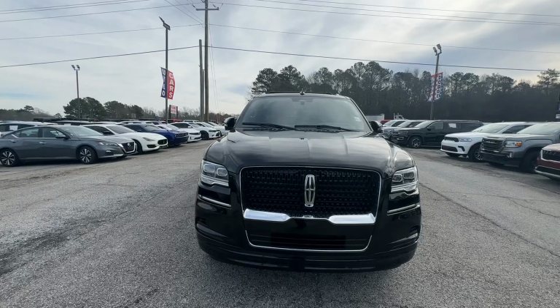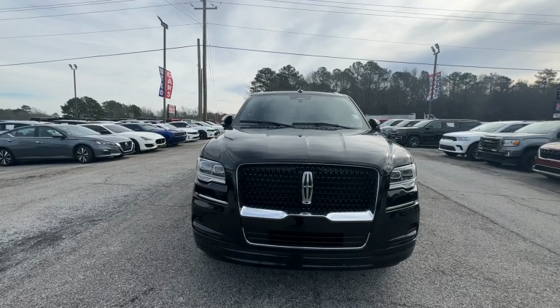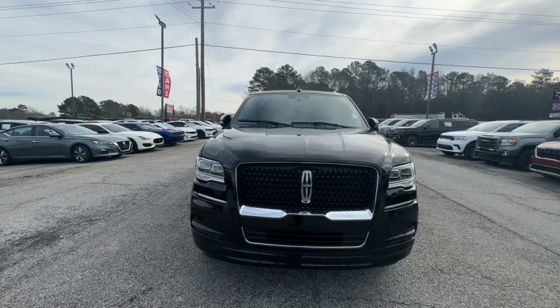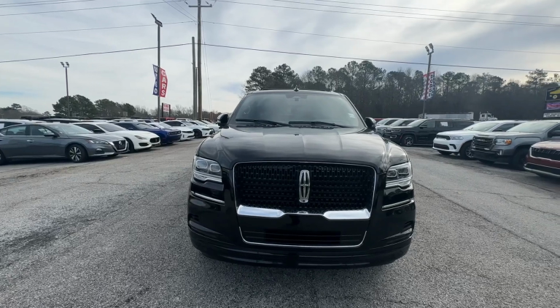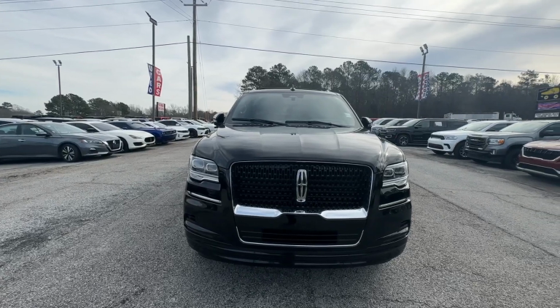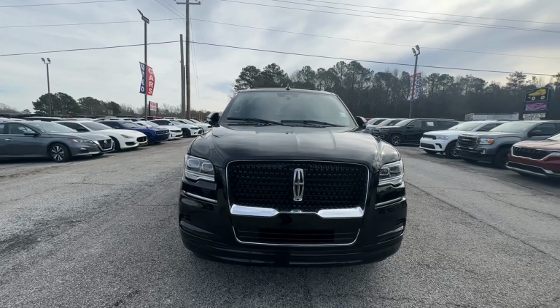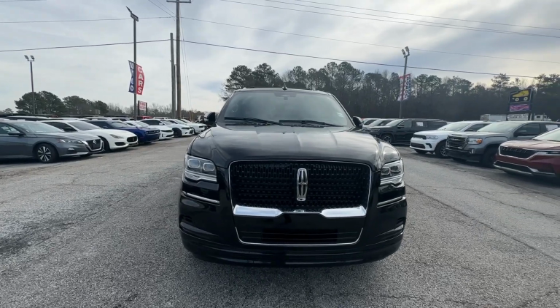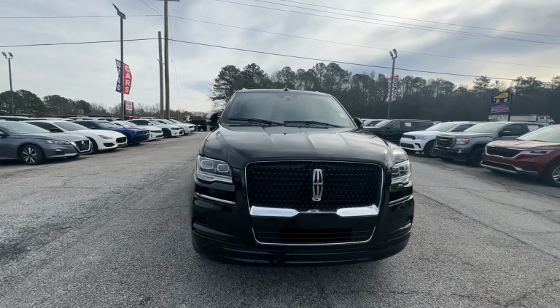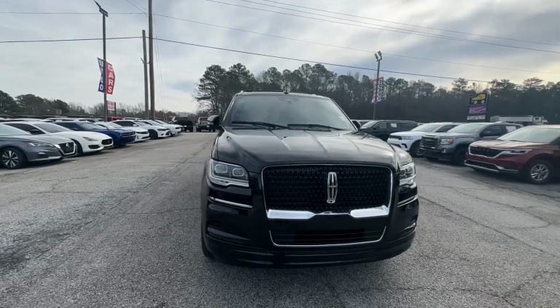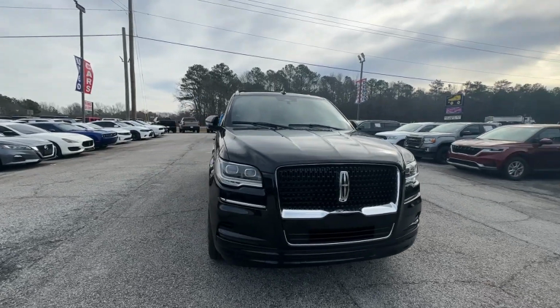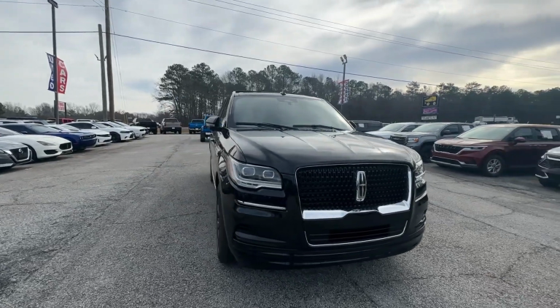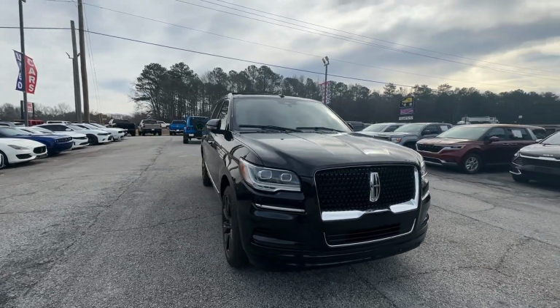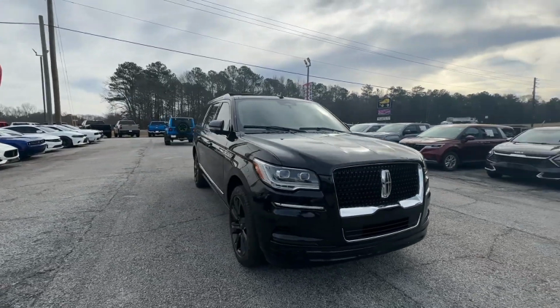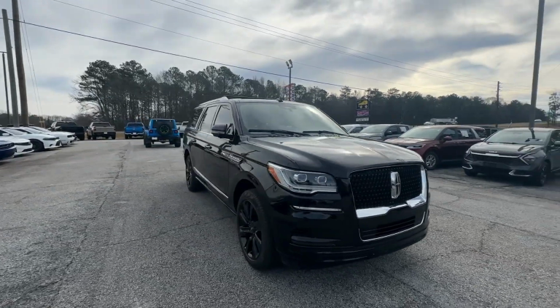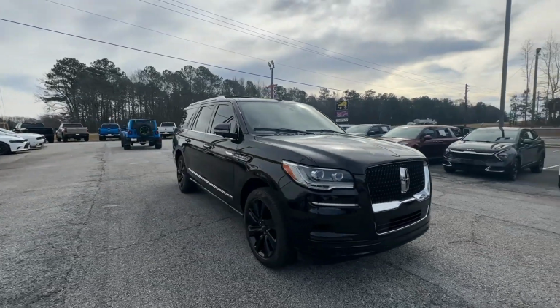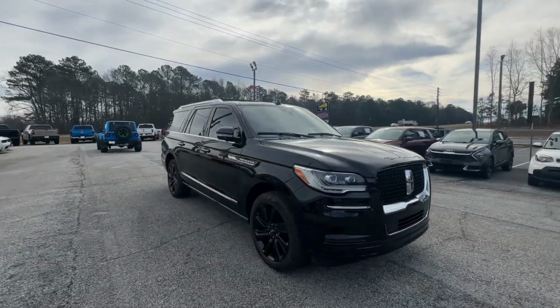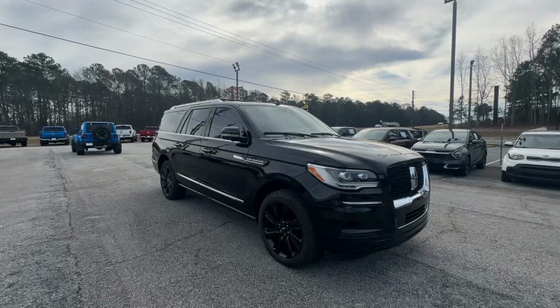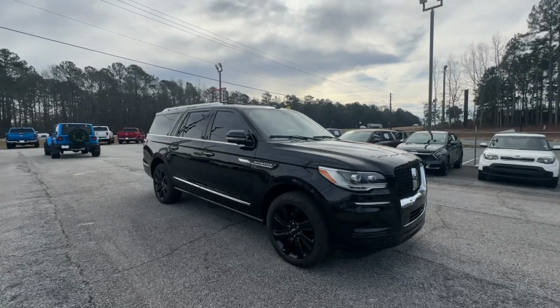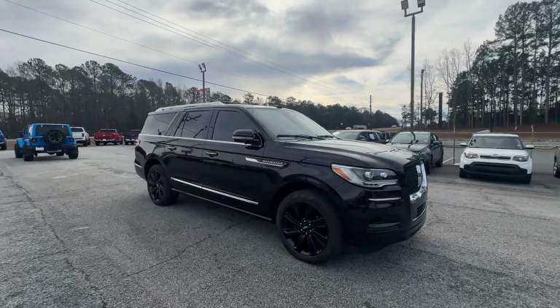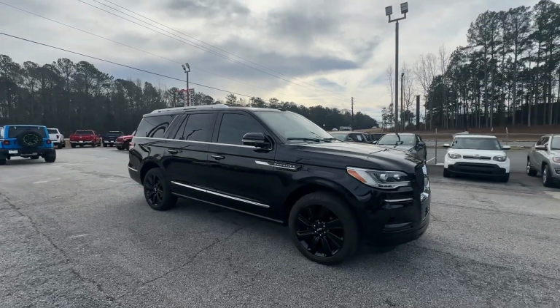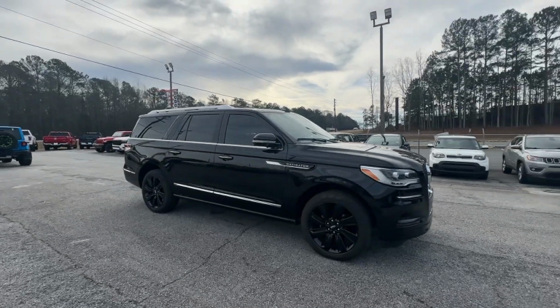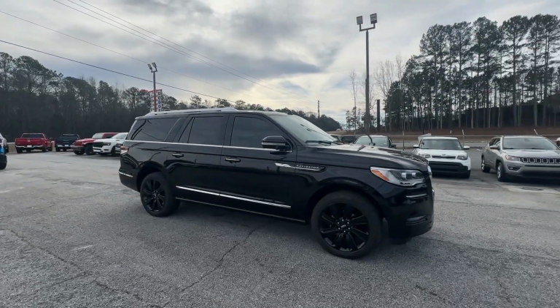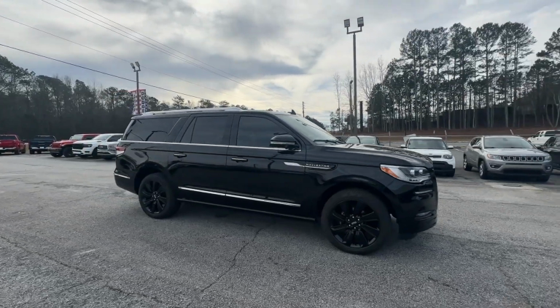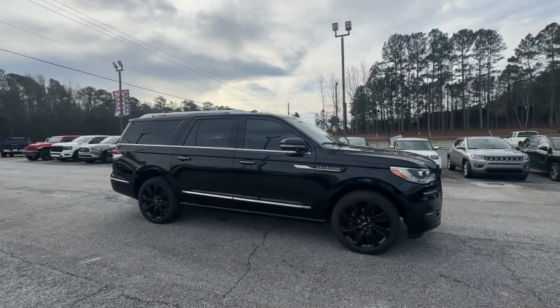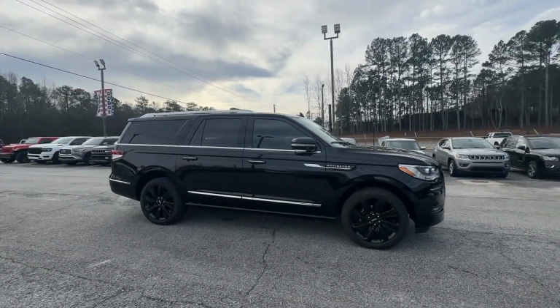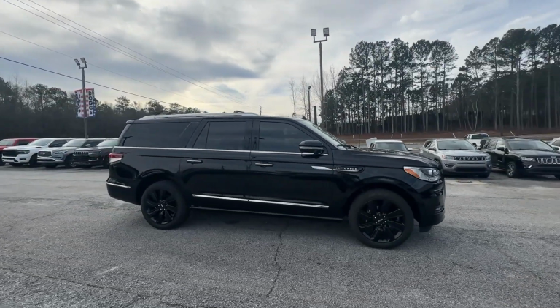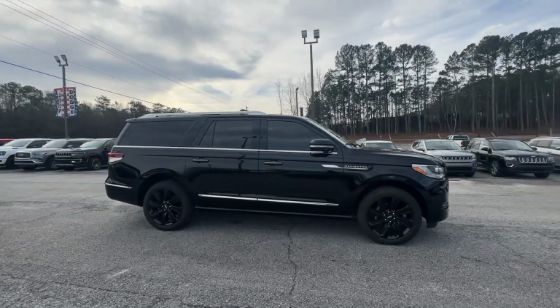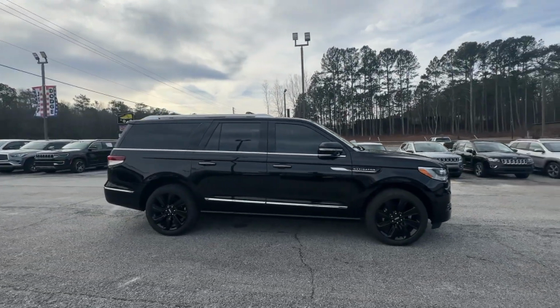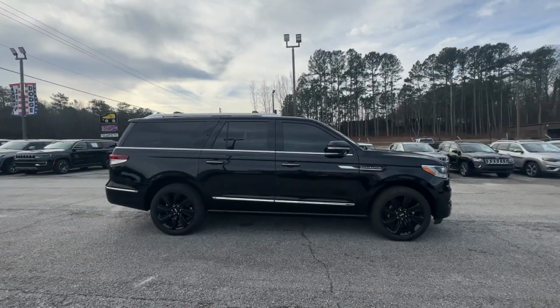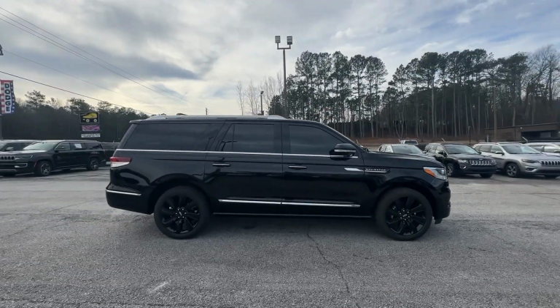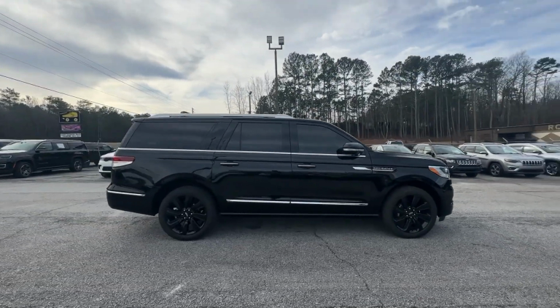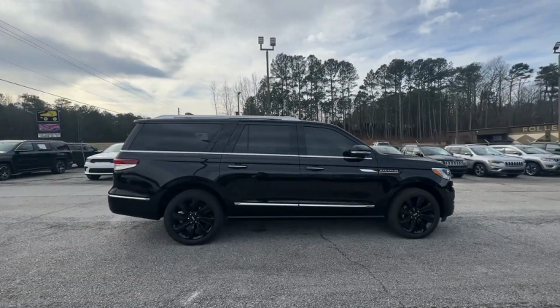You will be amazed by this. 2023 Lincoln Navigator L, with less than 10,000 miles on the odometer — this vehicle provides excellent value.